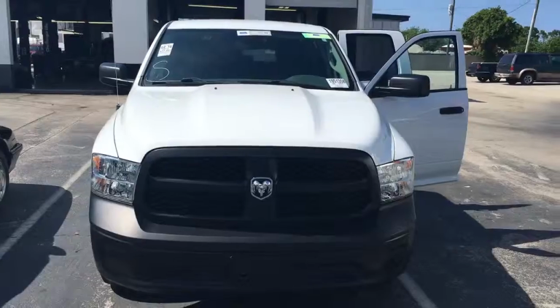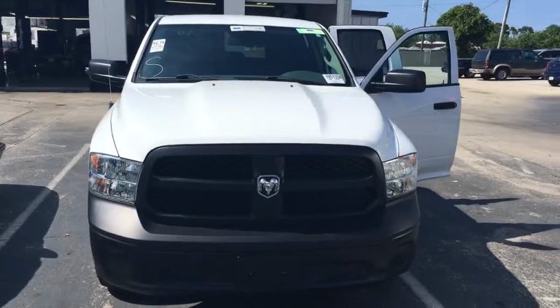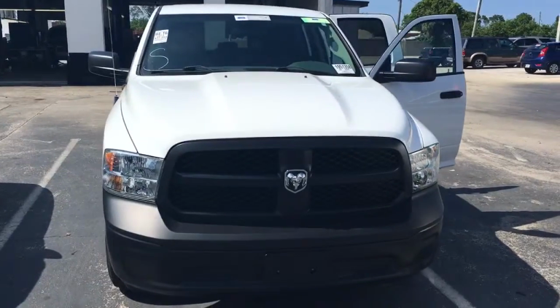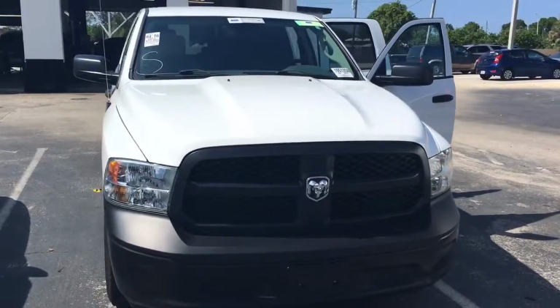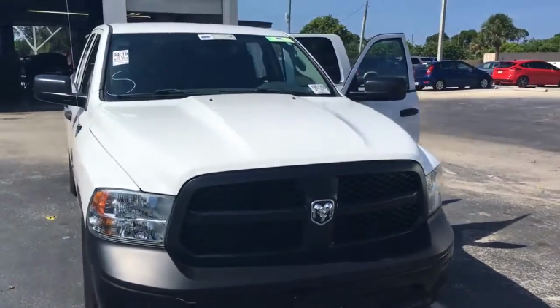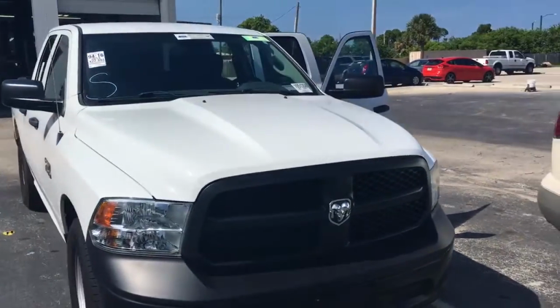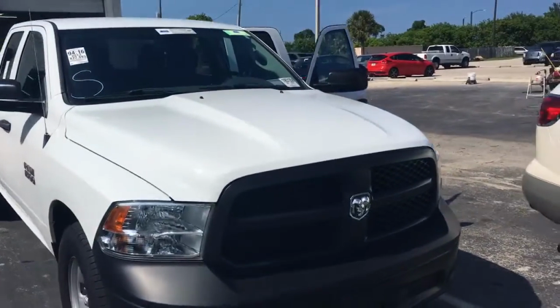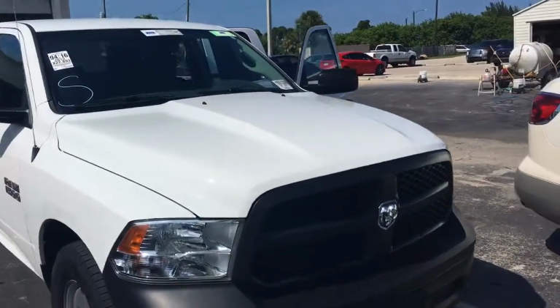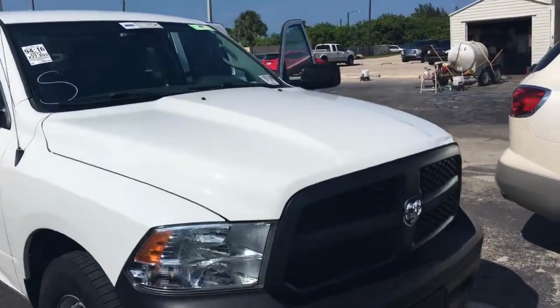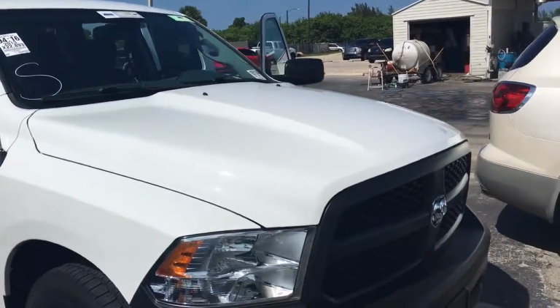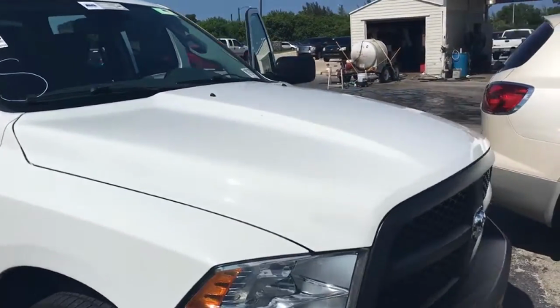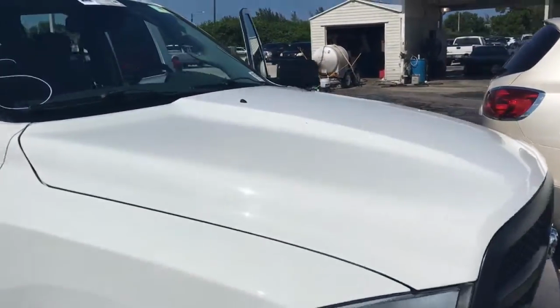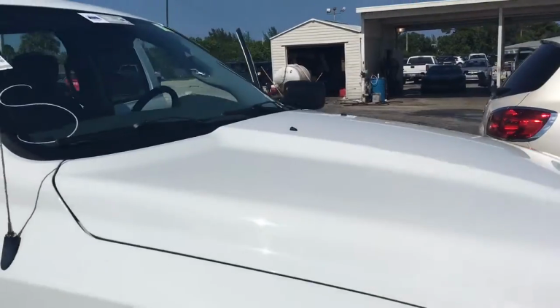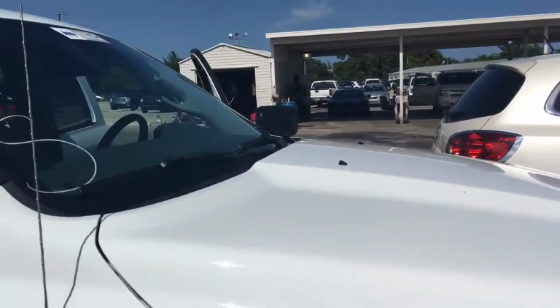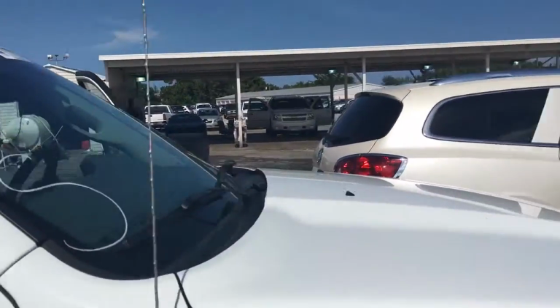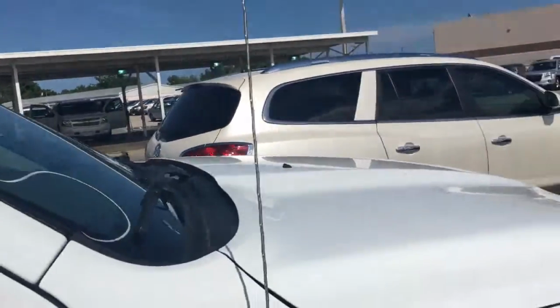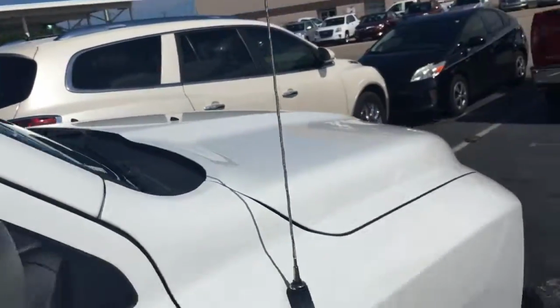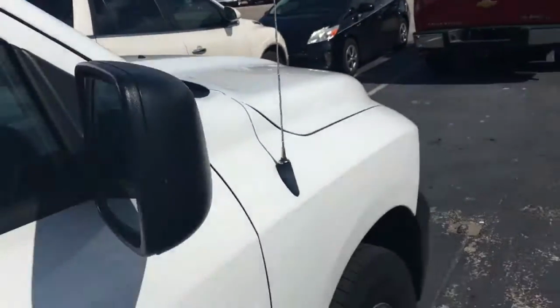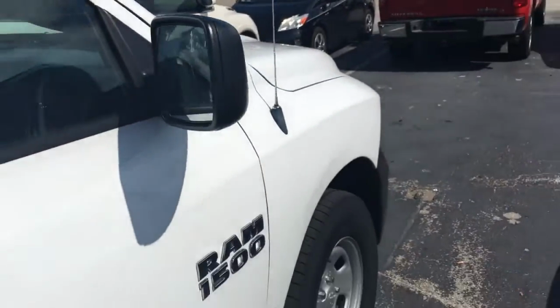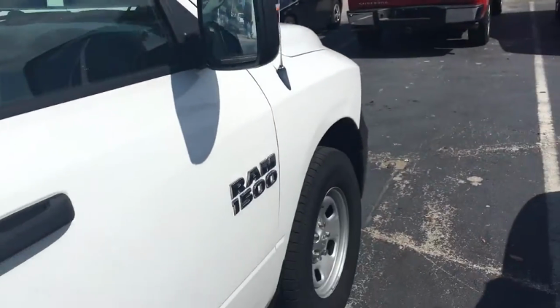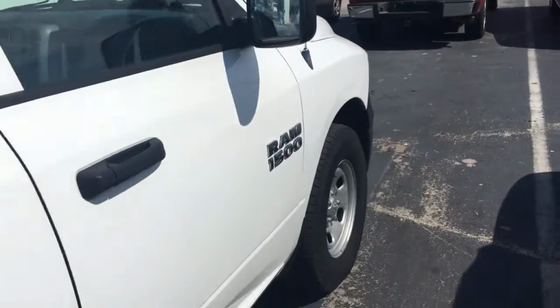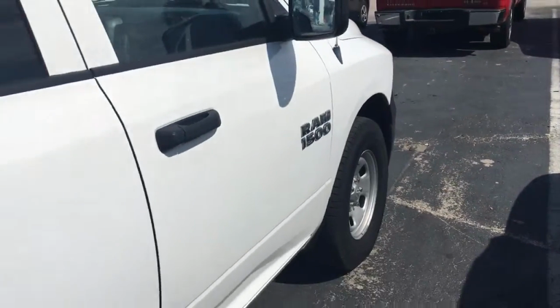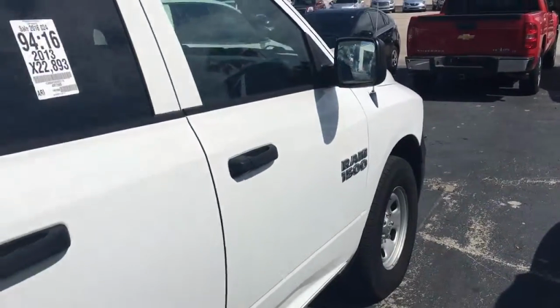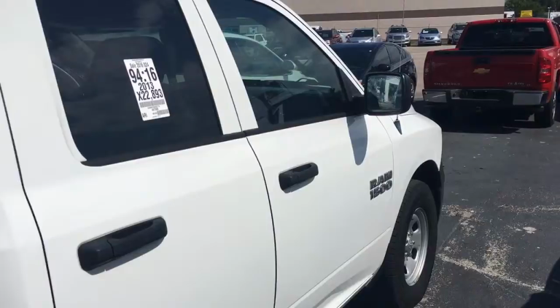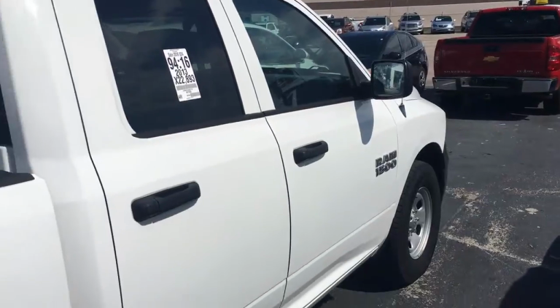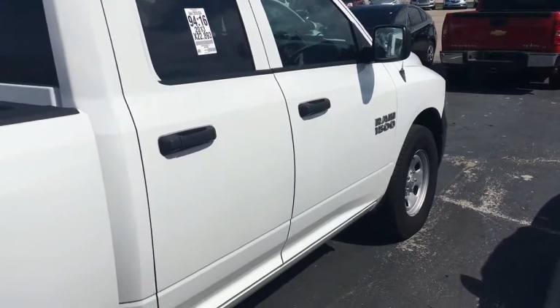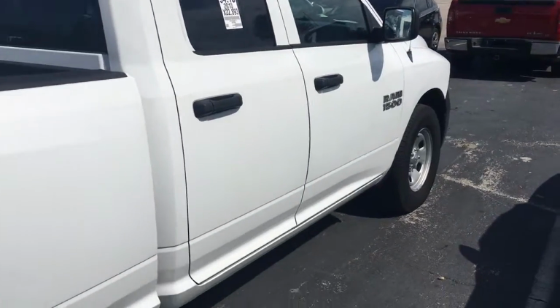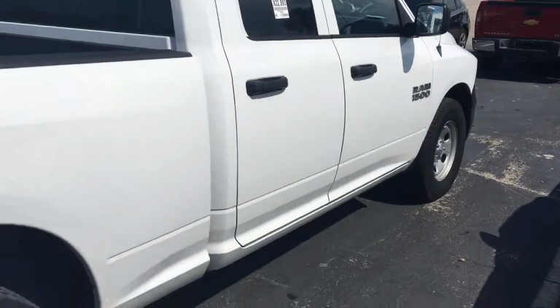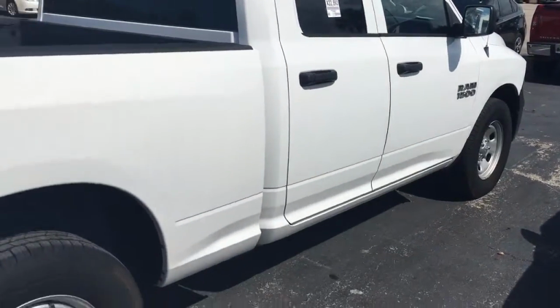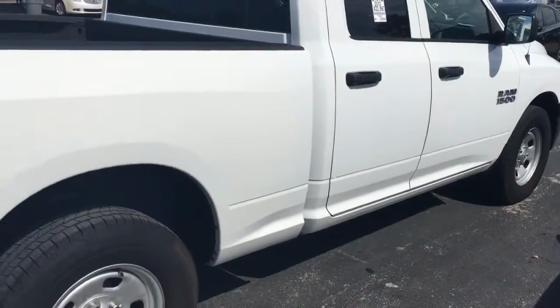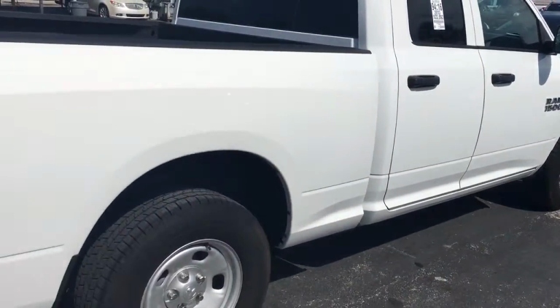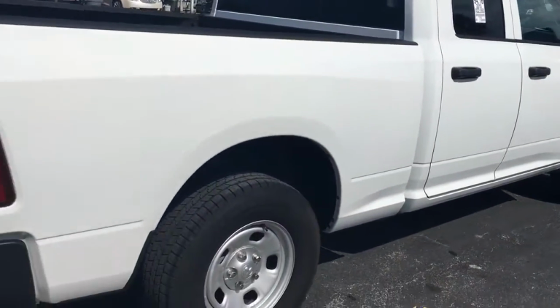Hello, my name is John Dee from Carls Buick GMC. Just want to shoot you a real quick video of a 2013 Dodge Ram quad cab that just got in. It hasn't even been cleaned up yet.